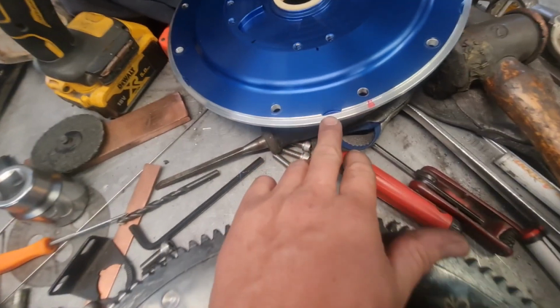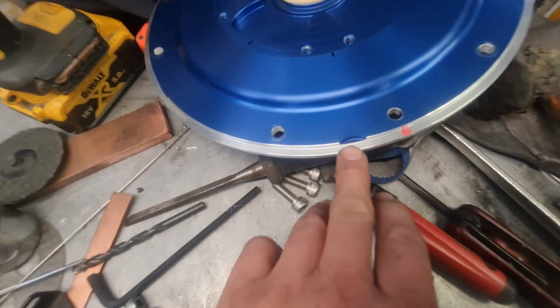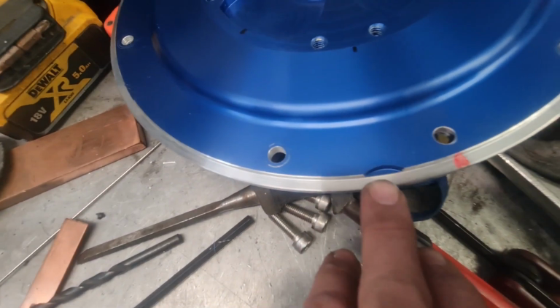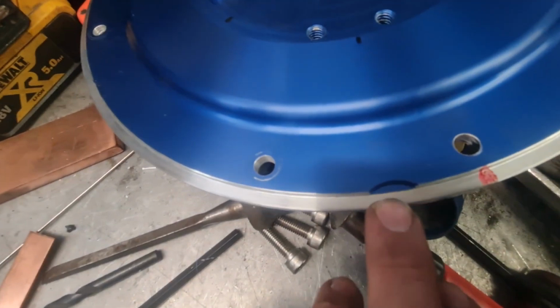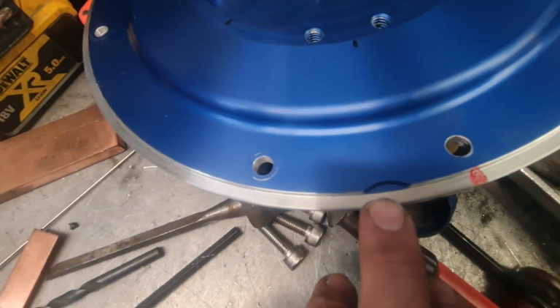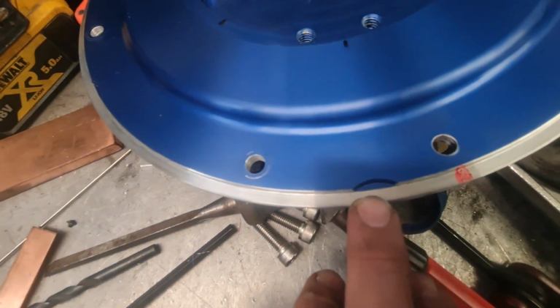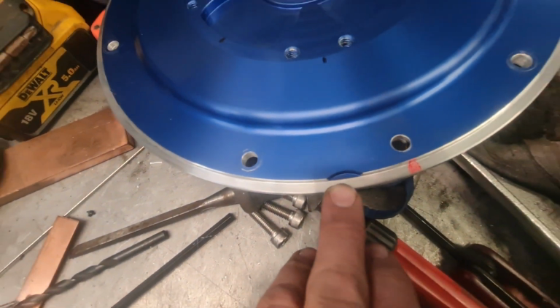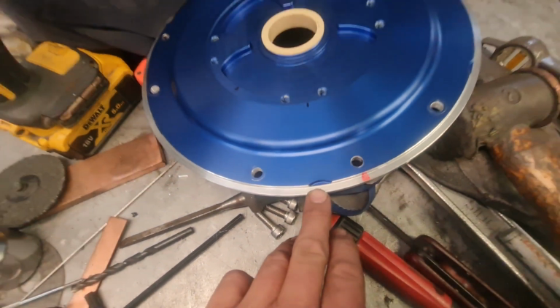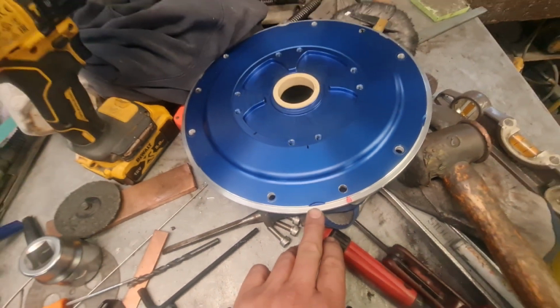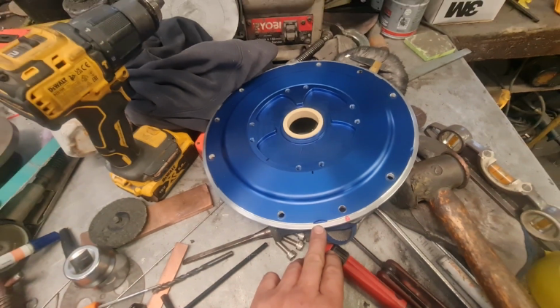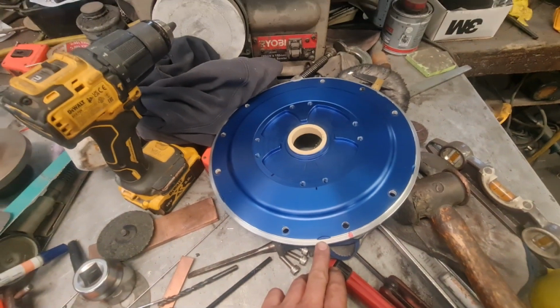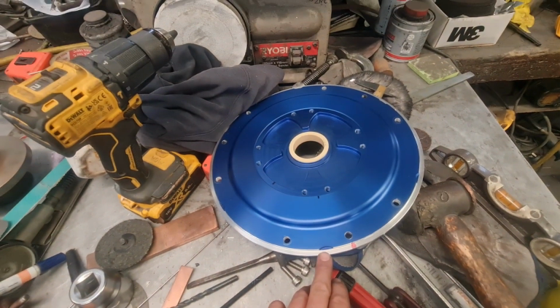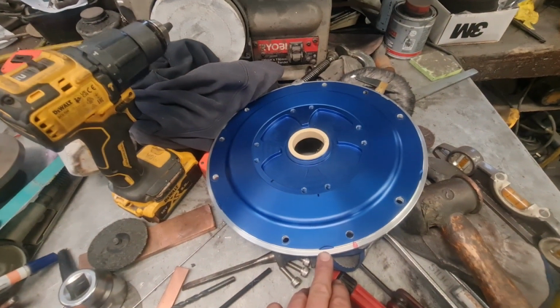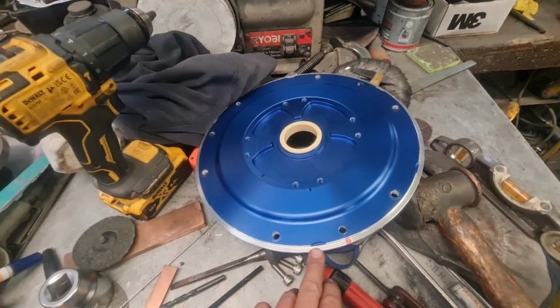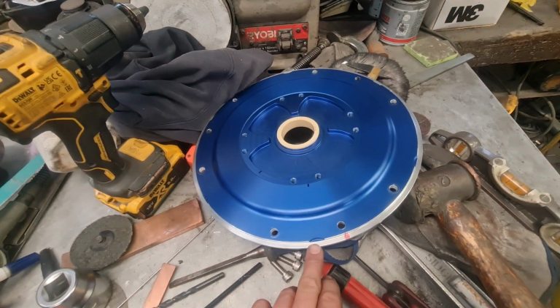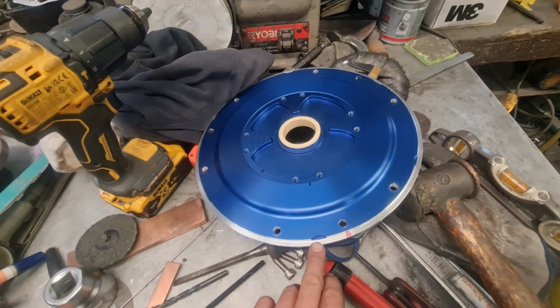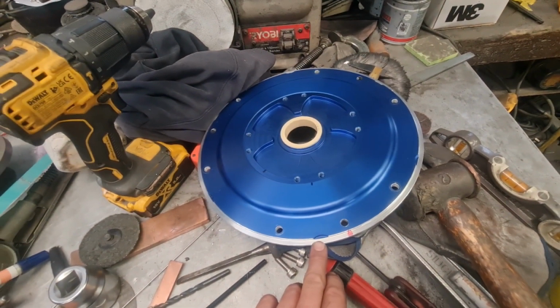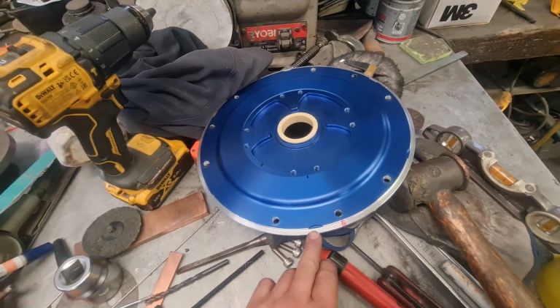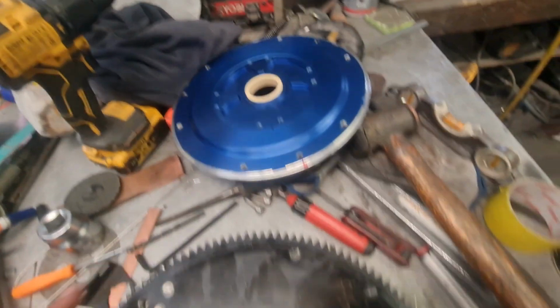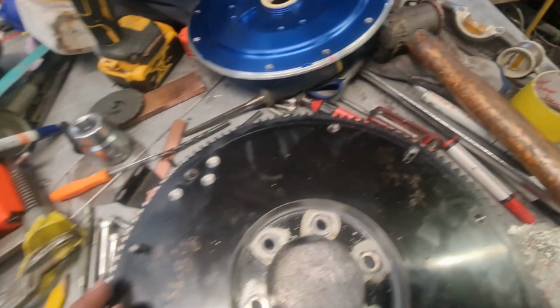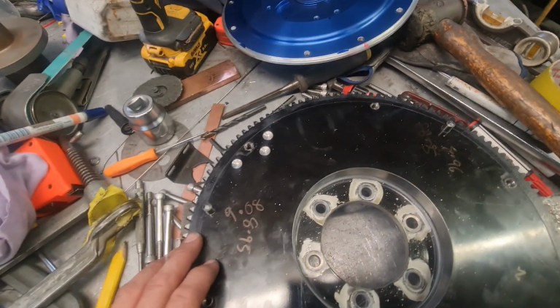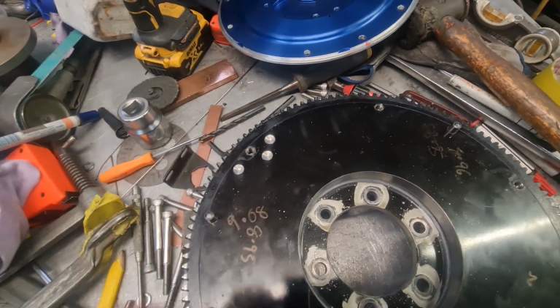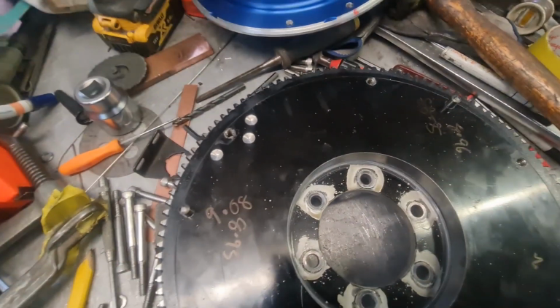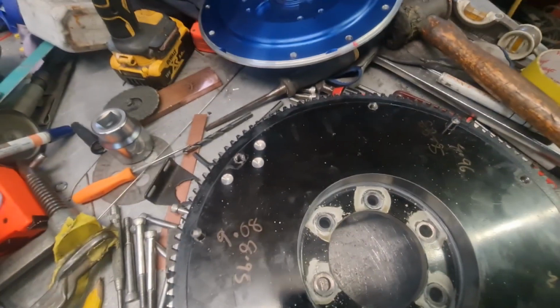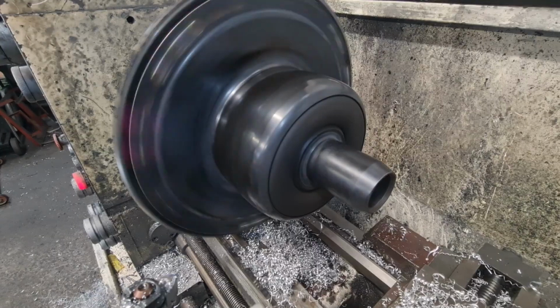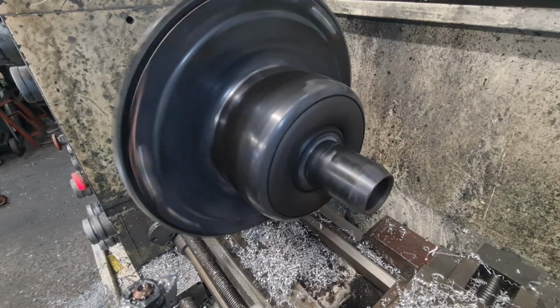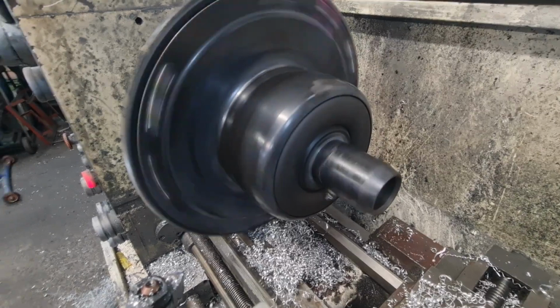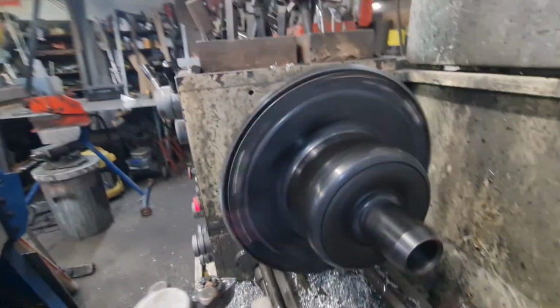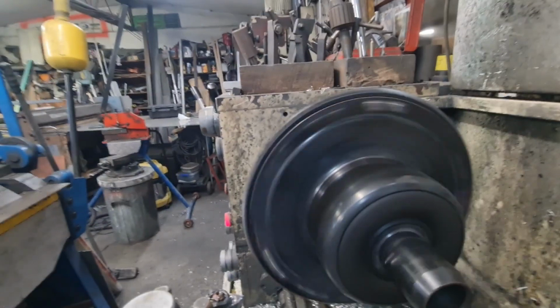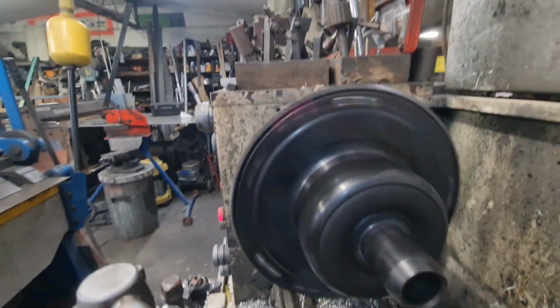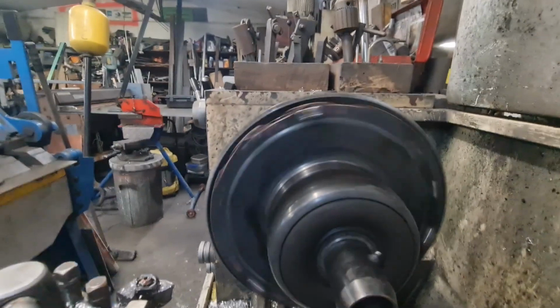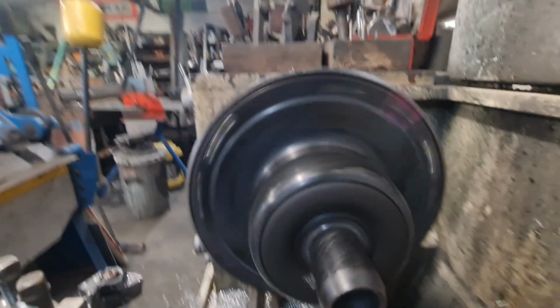I turned it down to the right diameter. I couldn't quite get rid of those marks but they should still be balanced. And I think this just sums it up for the old coupler.